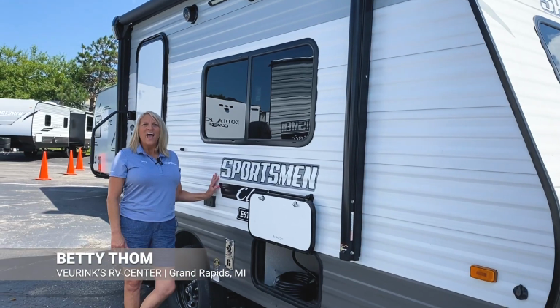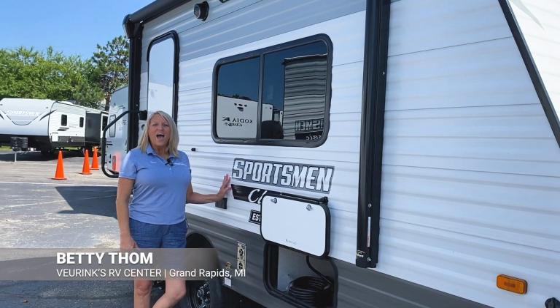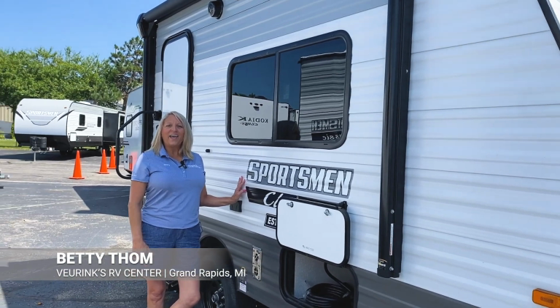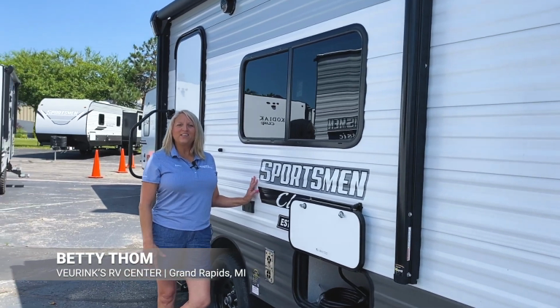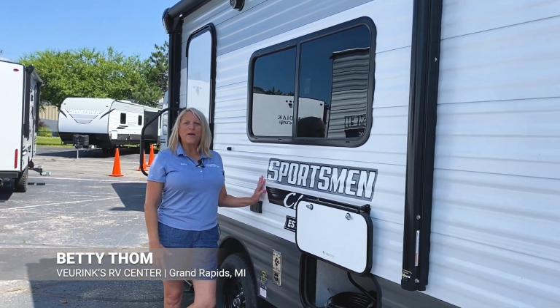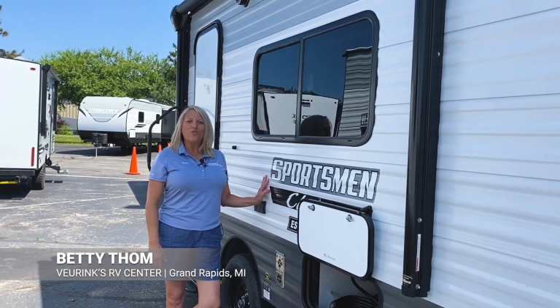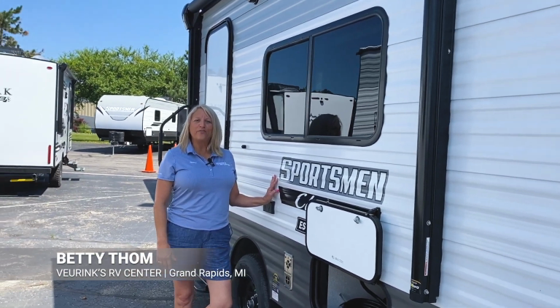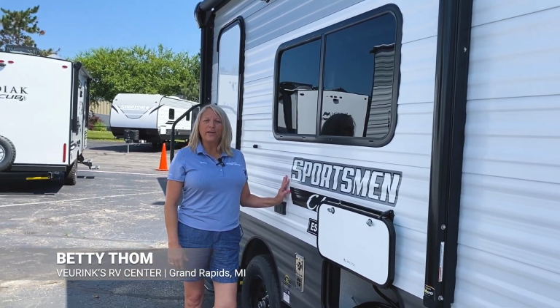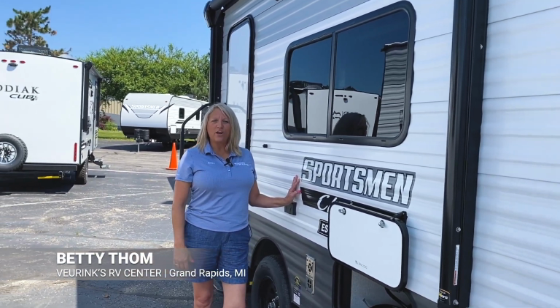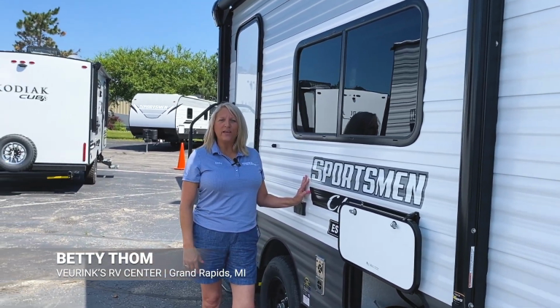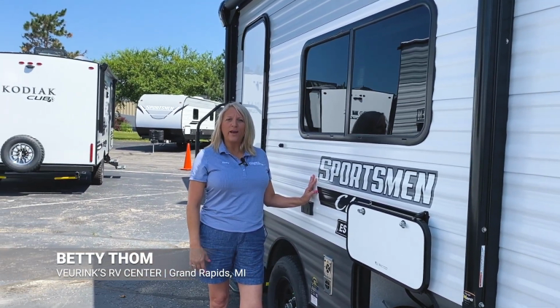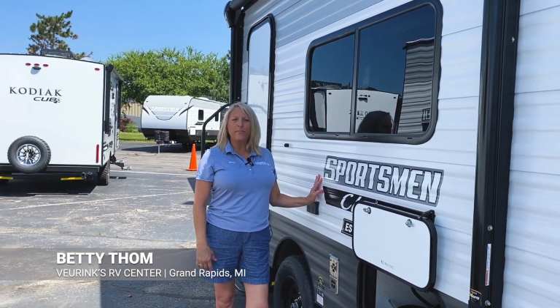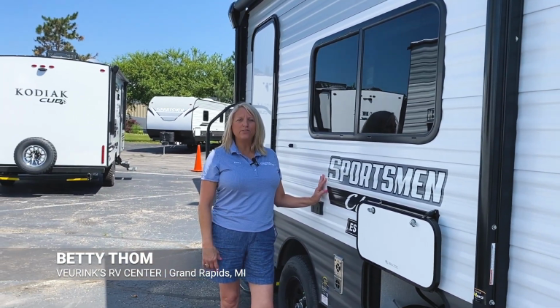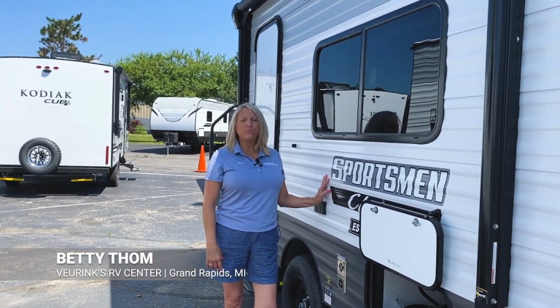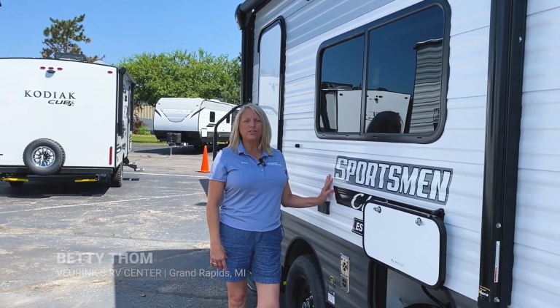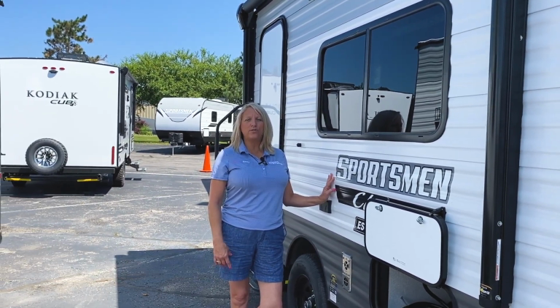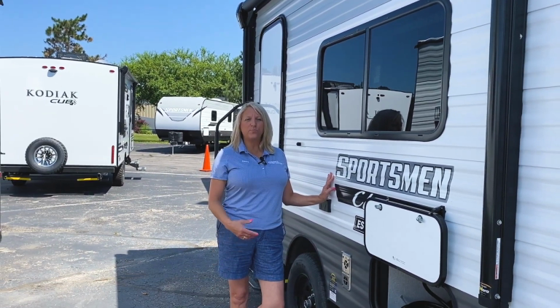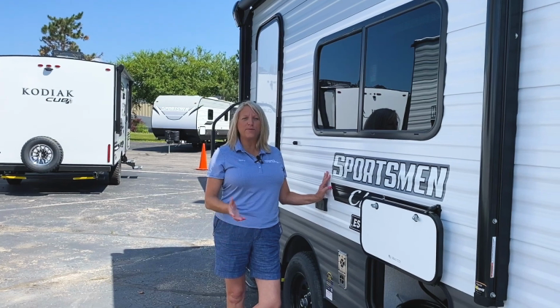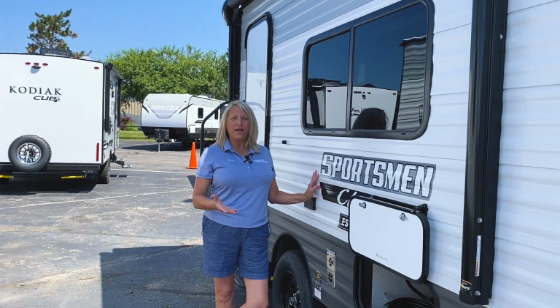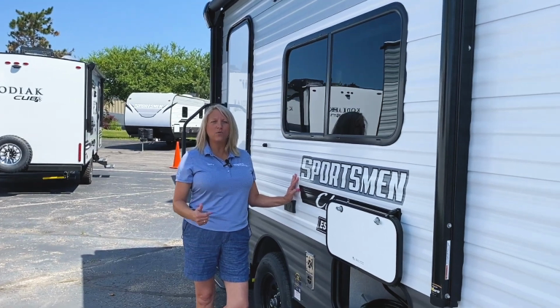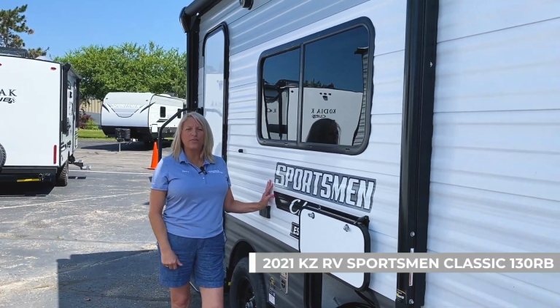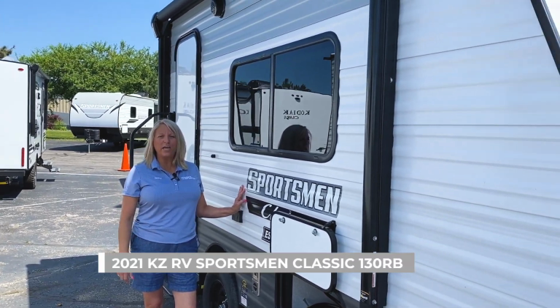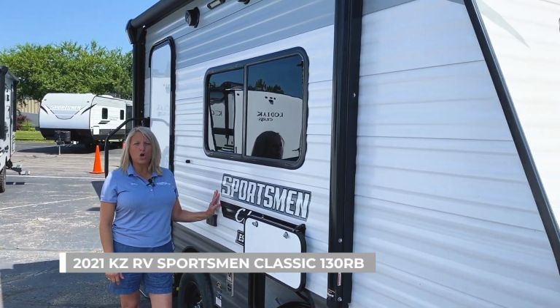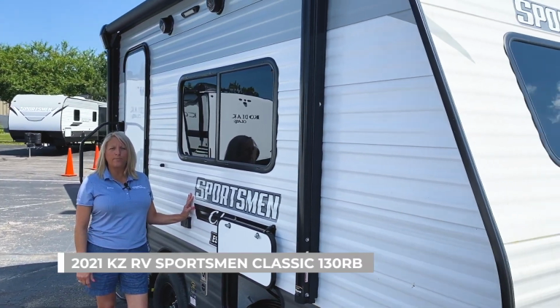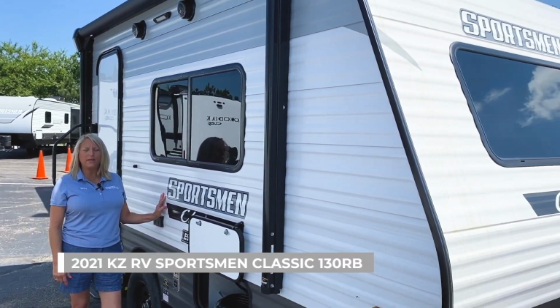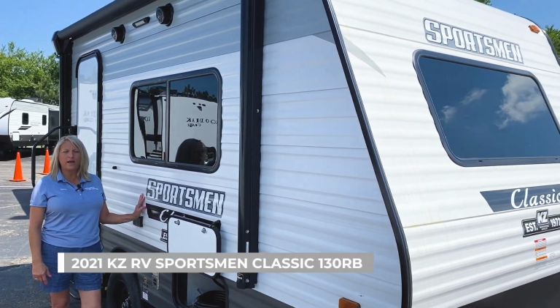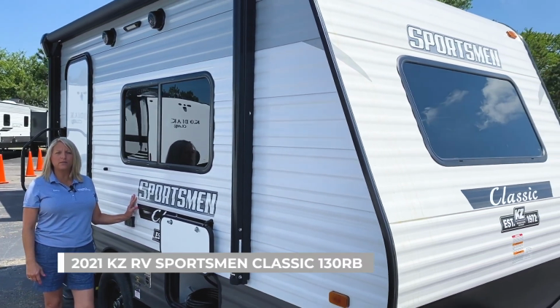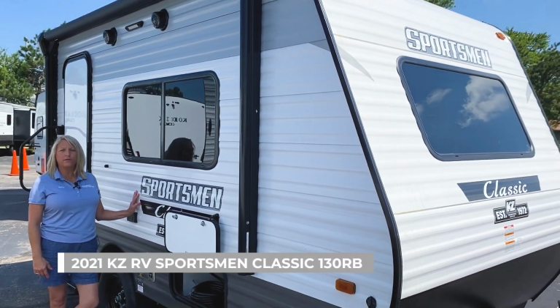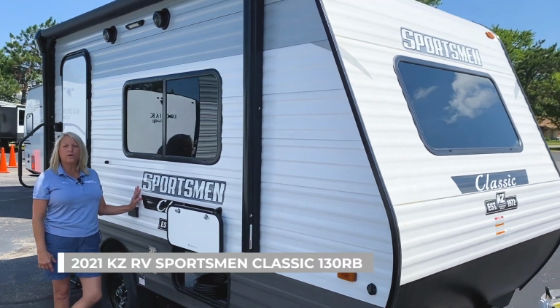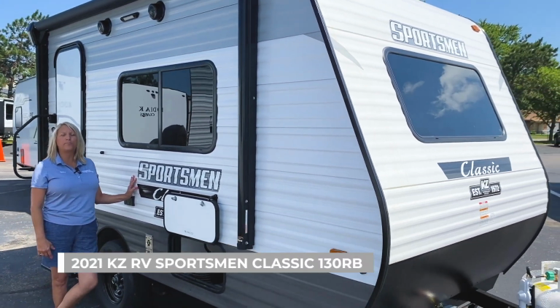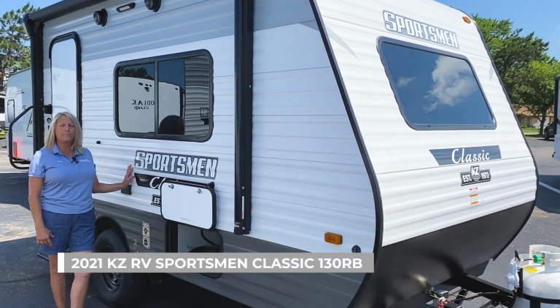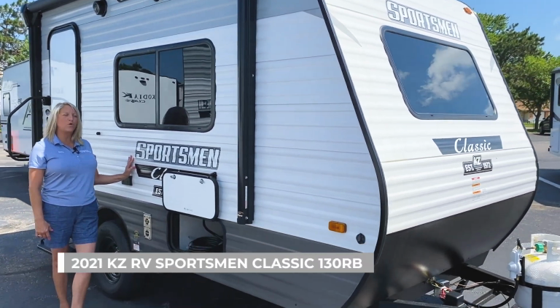Hi, this is Betty over at Virenx RV in Grand Rapids. Just wanted to show you this Sportsman Classic 130 RB — a nice little couples coach.